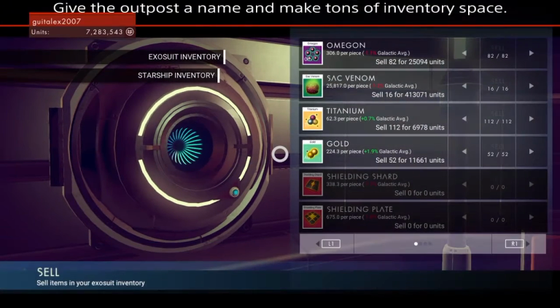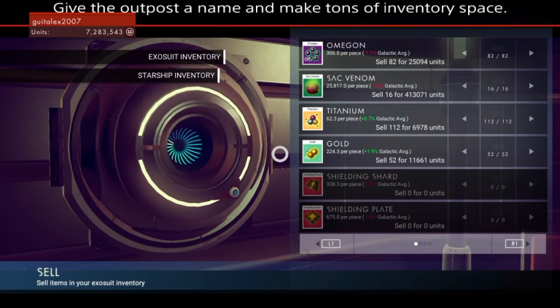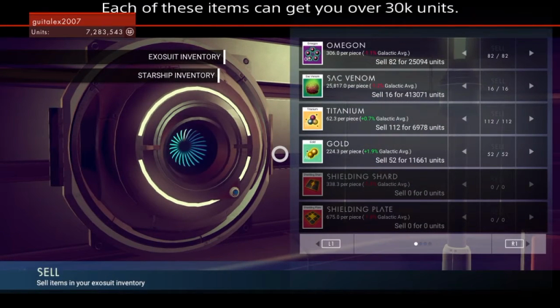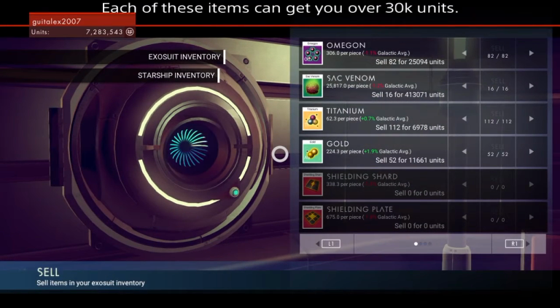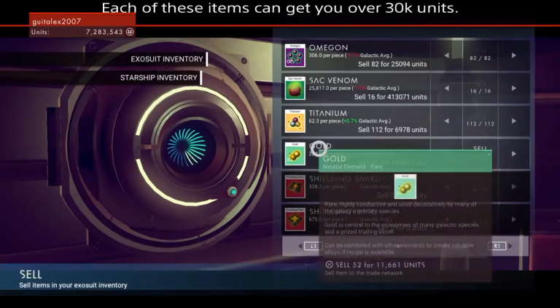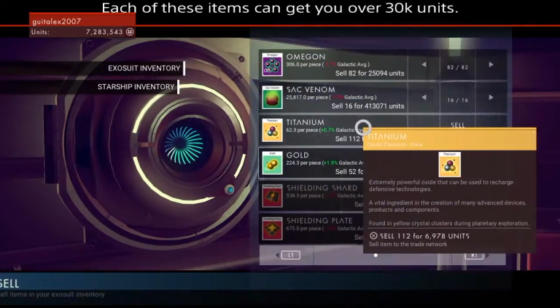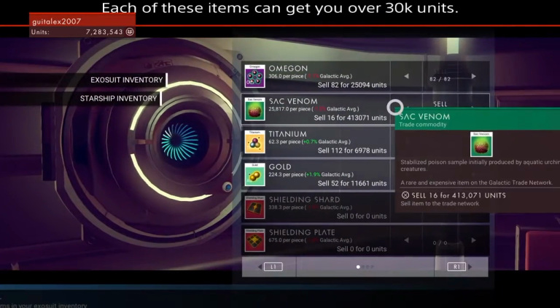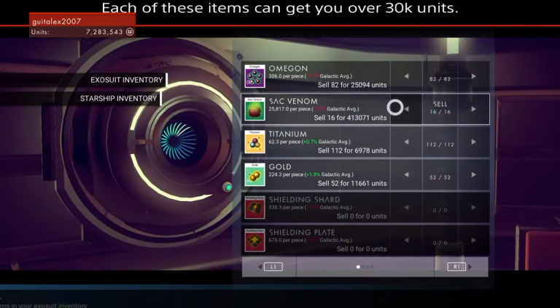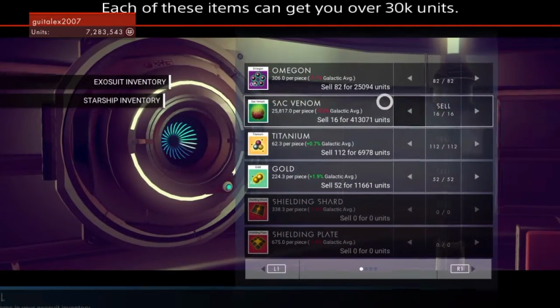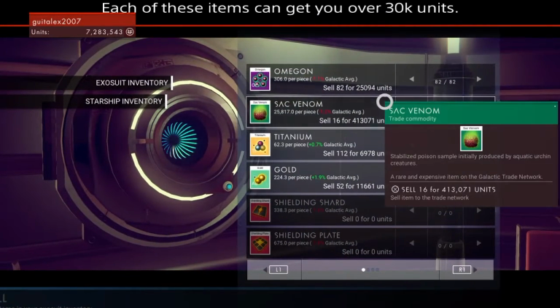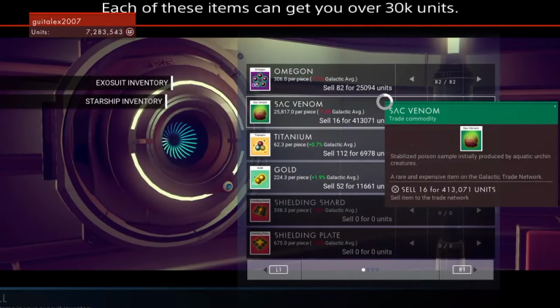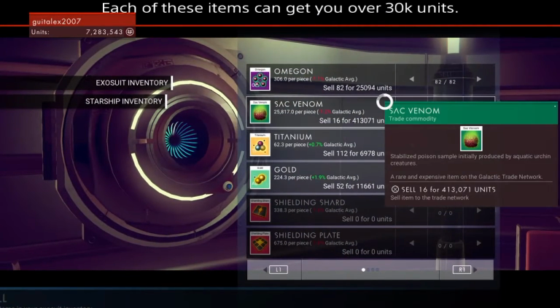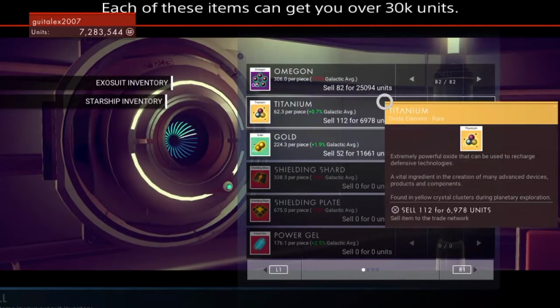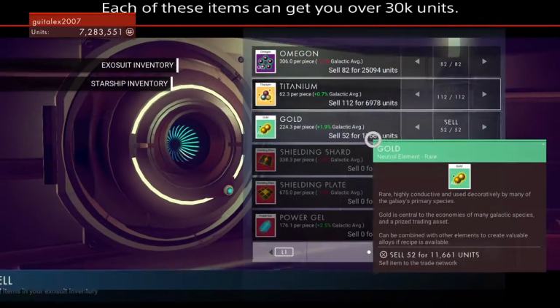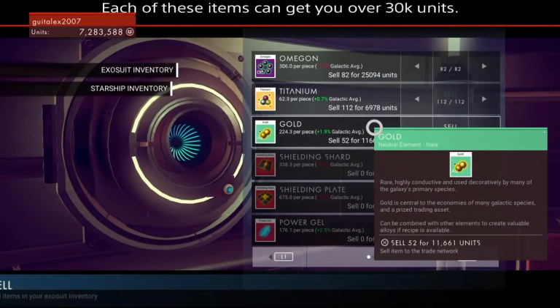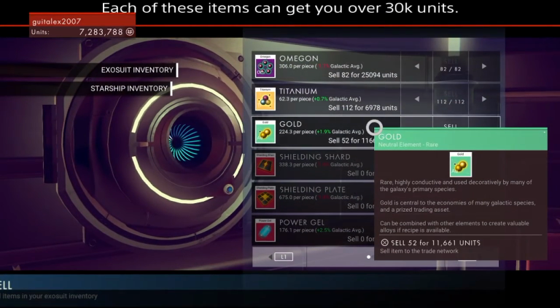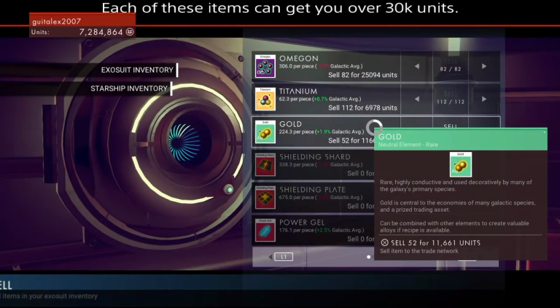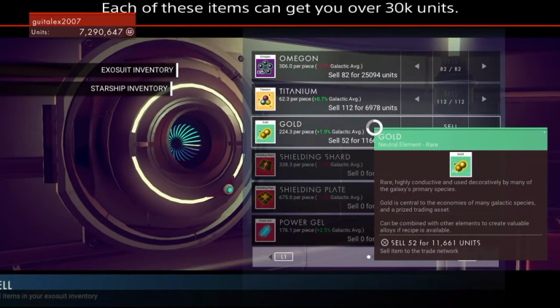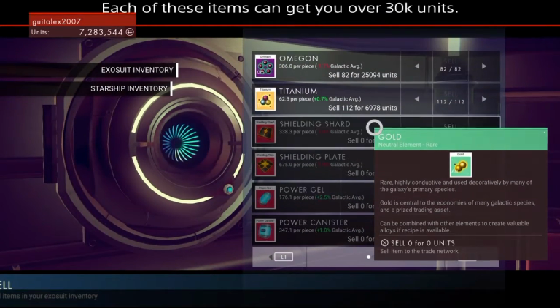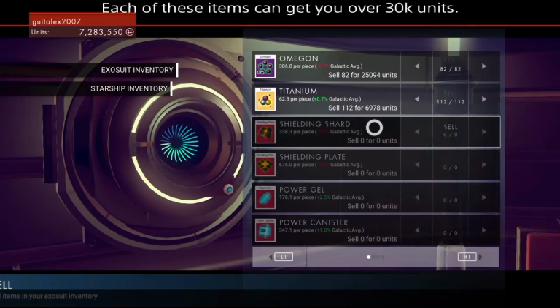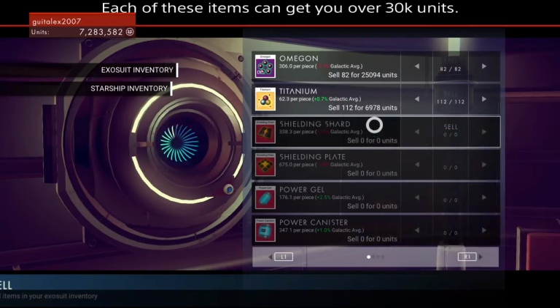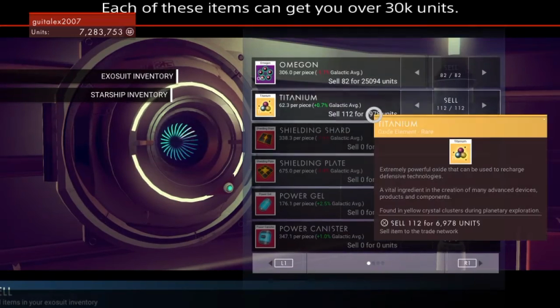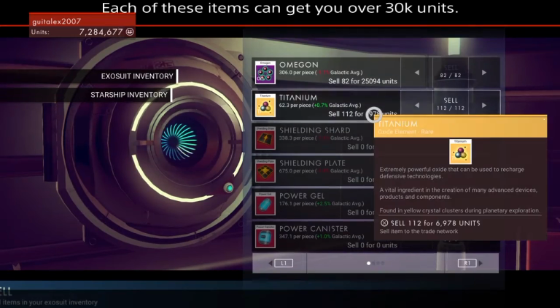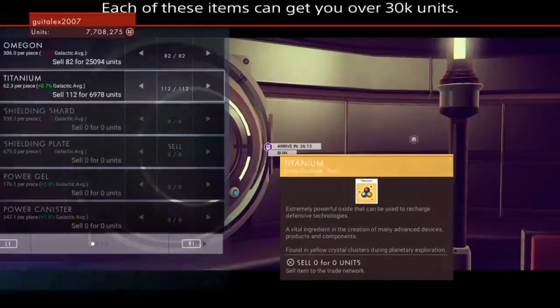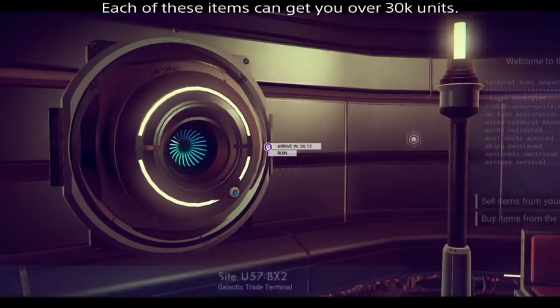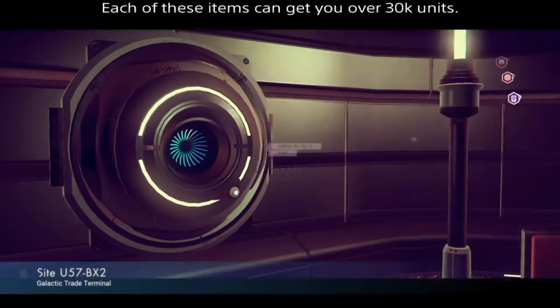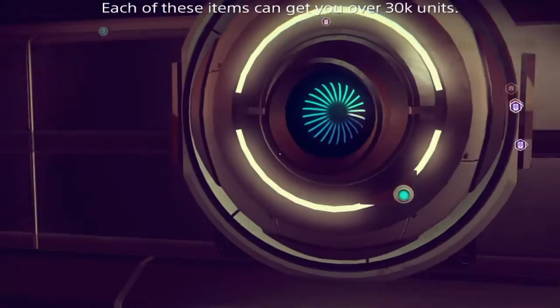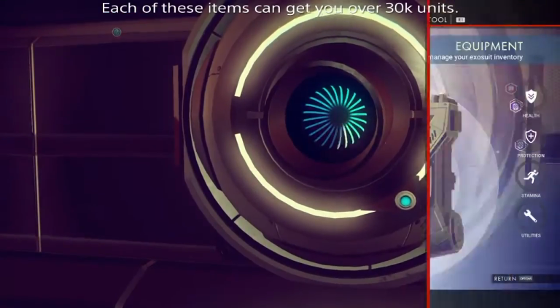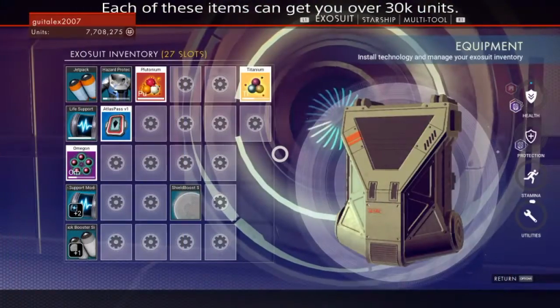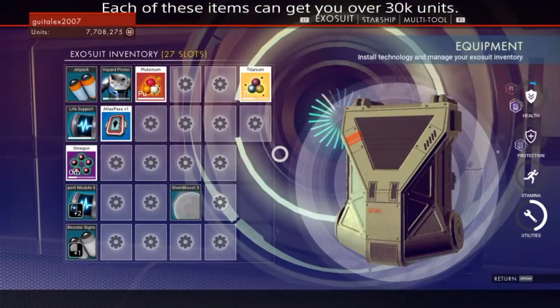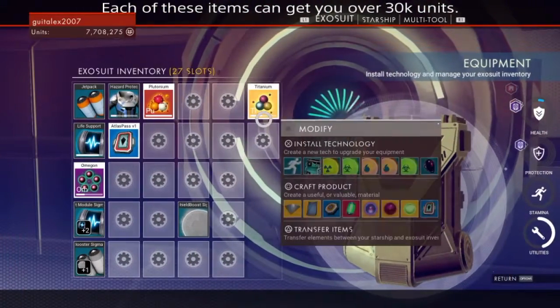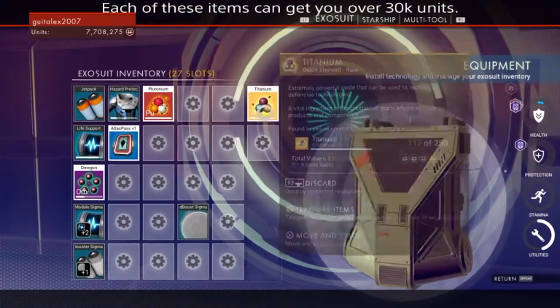Now all of these items can get you something like 30,000 units each. So it's really useful to get rid of all the common materials you can farm normally so you have a lot more space for these rare items.